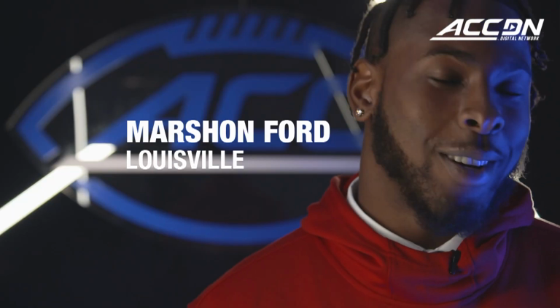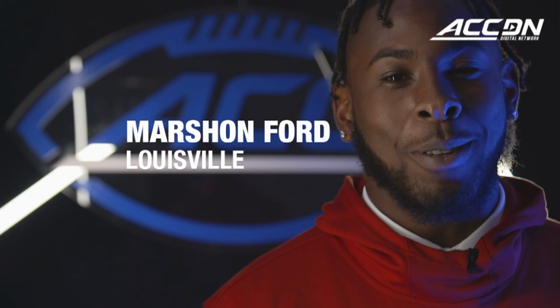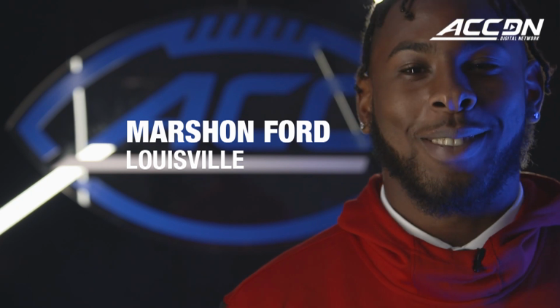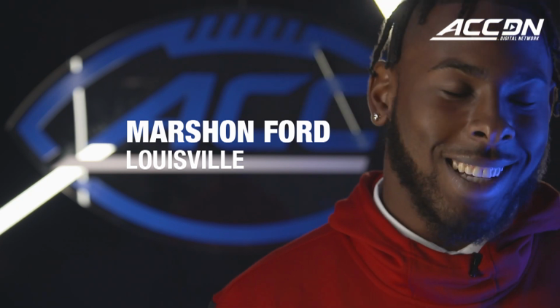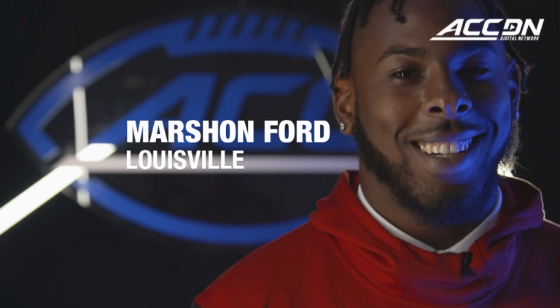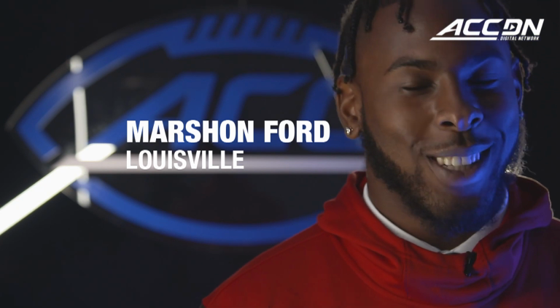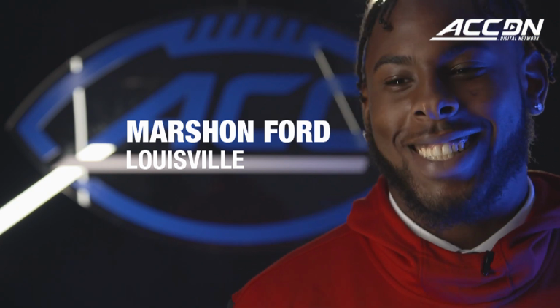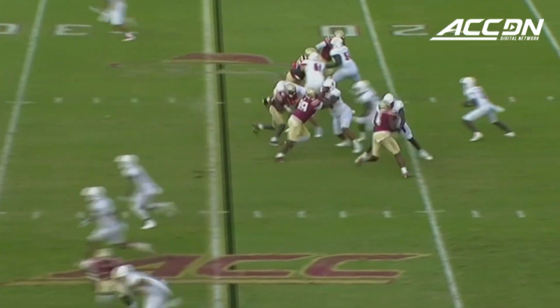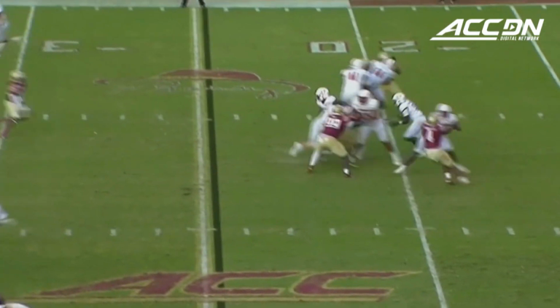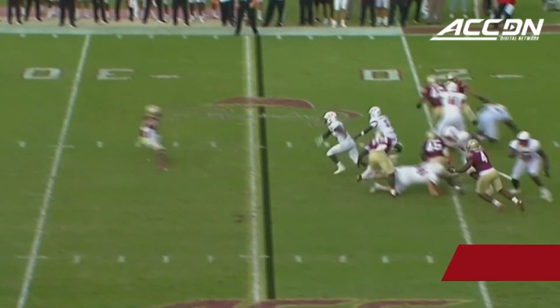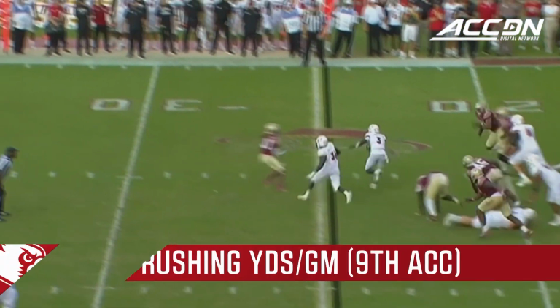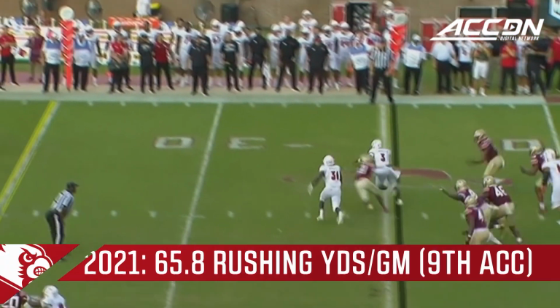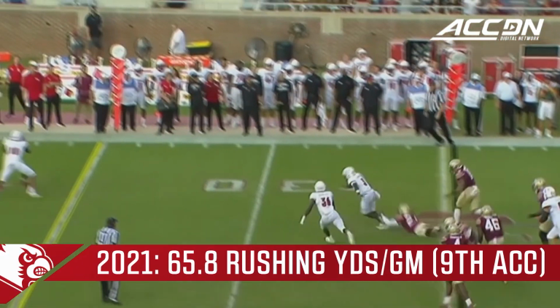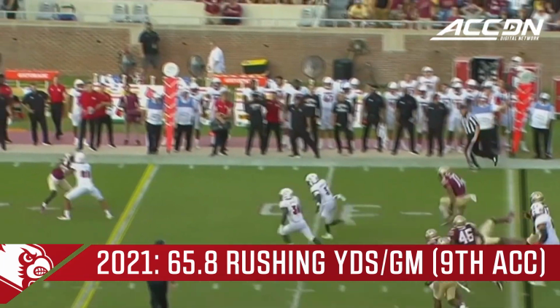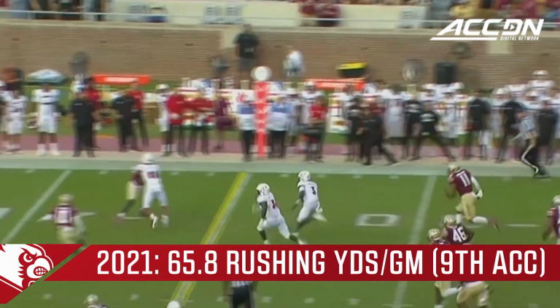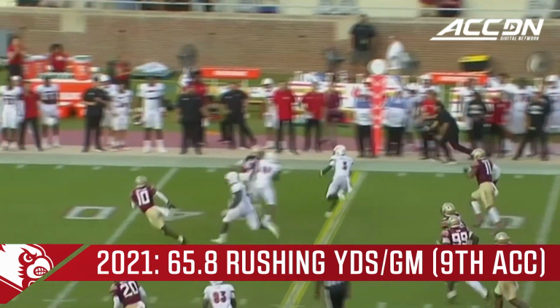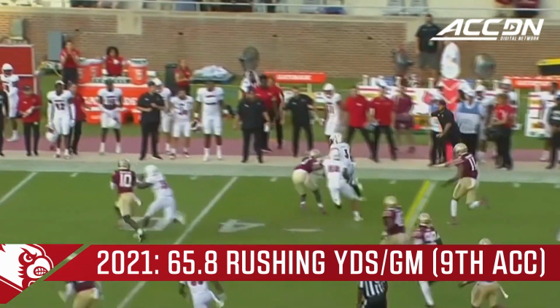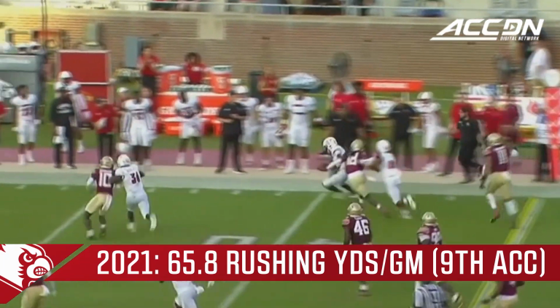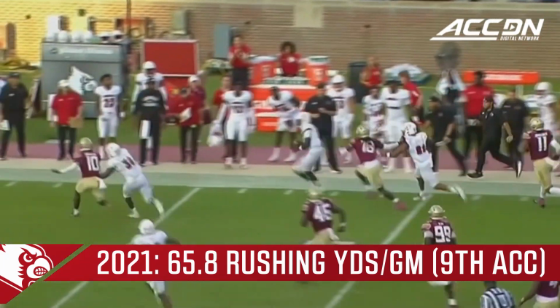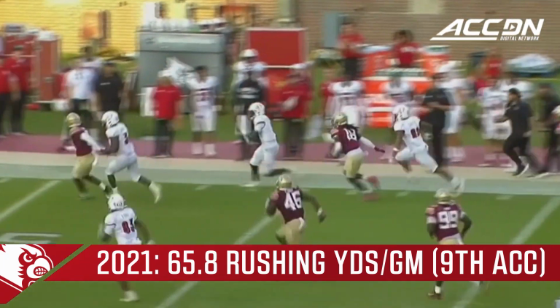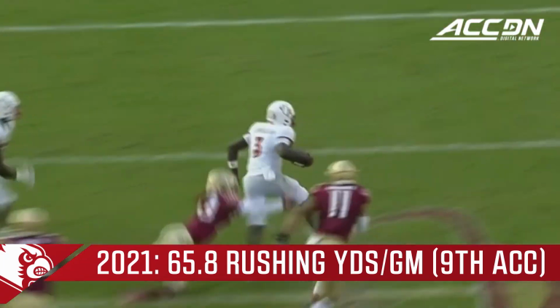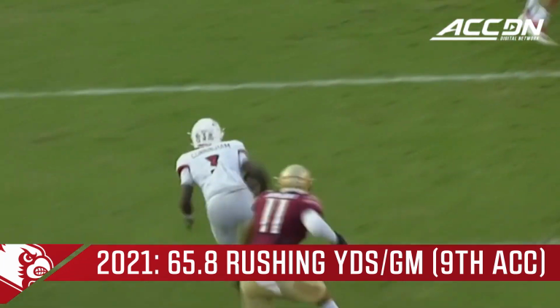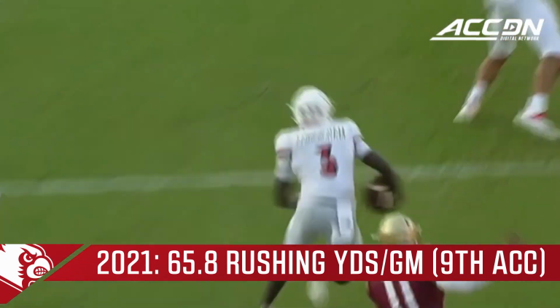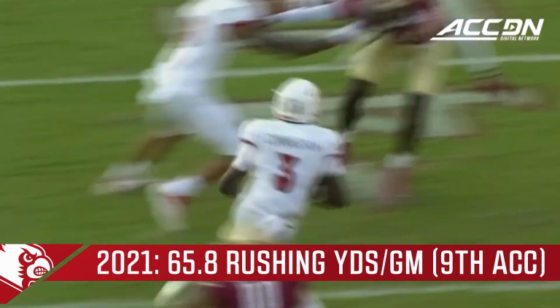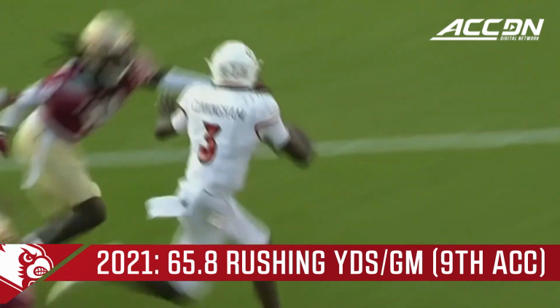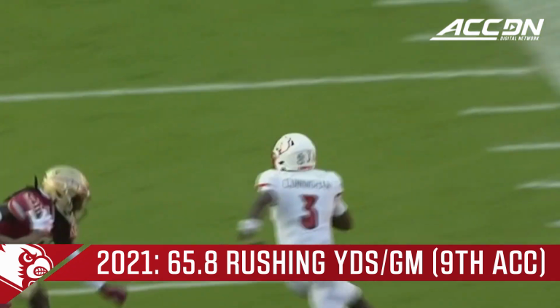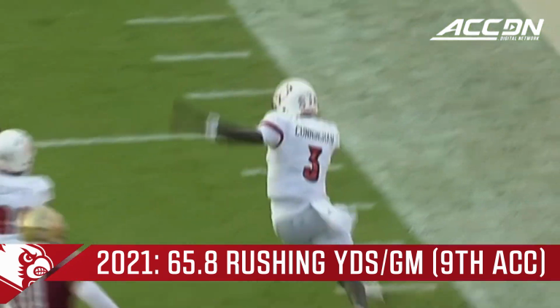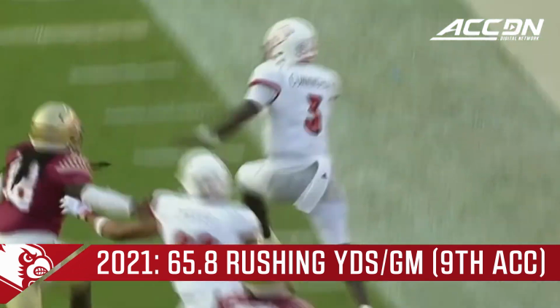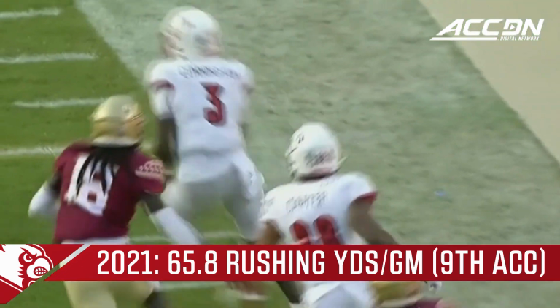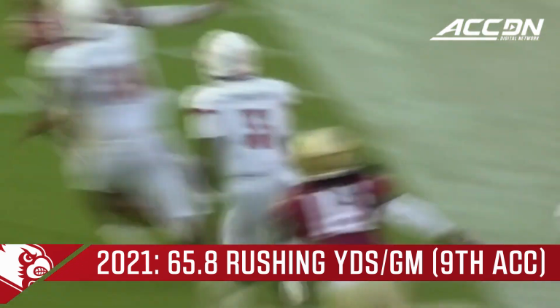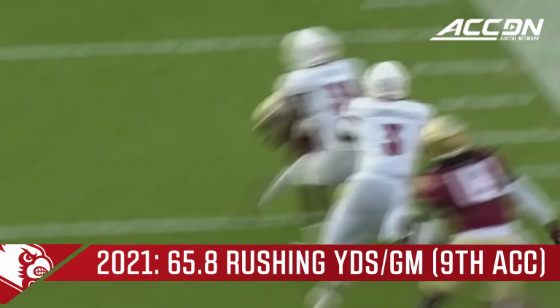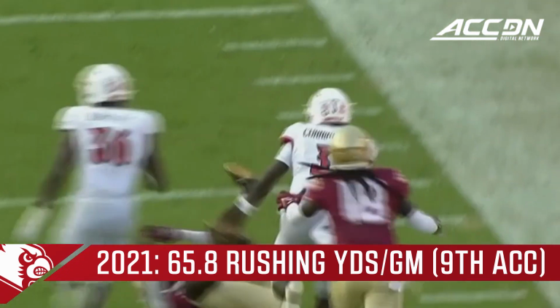Very explosive, fast guy. Quick twitch. On the blitz, Cunningham runs, gets free, stays on his feet, tiptoes the sideline, cuts it back. Malik Cunningham with his dancing shoes on.